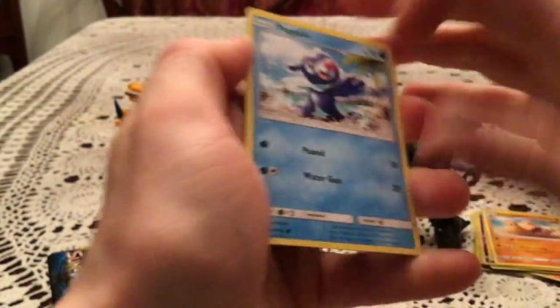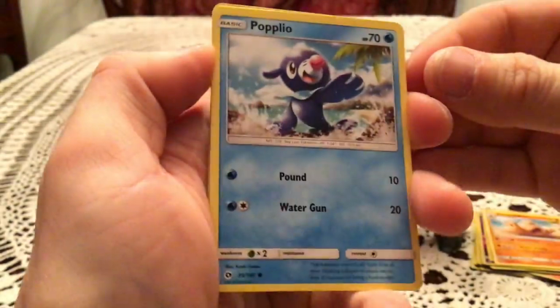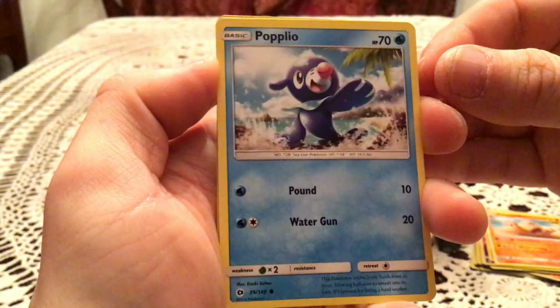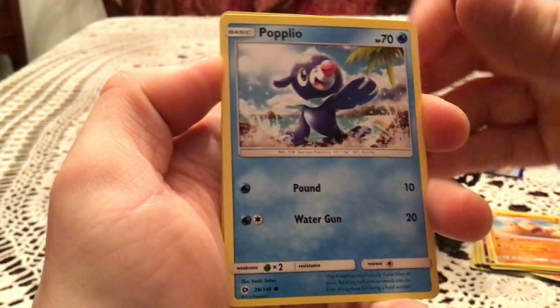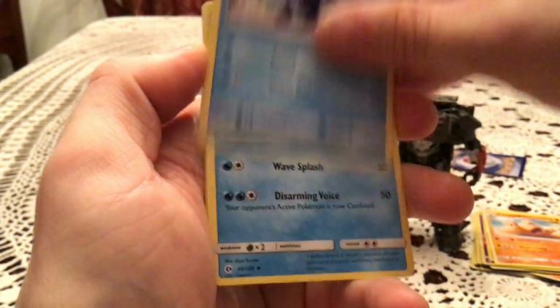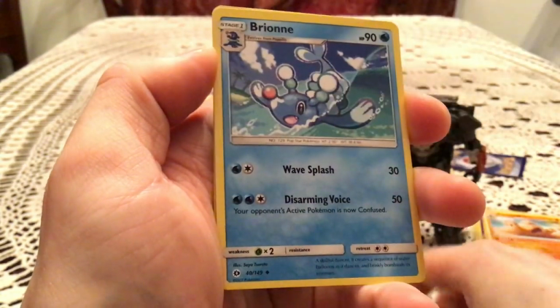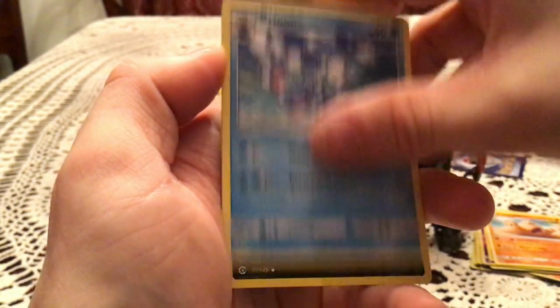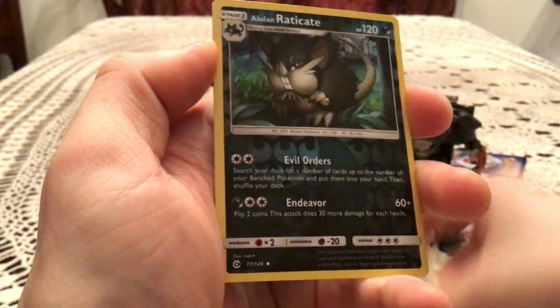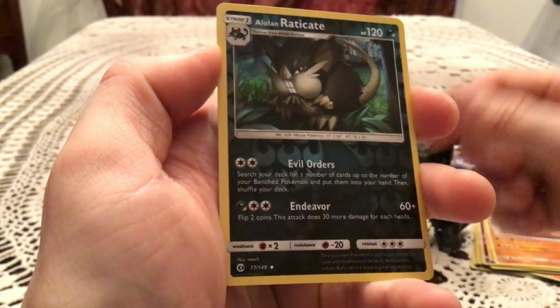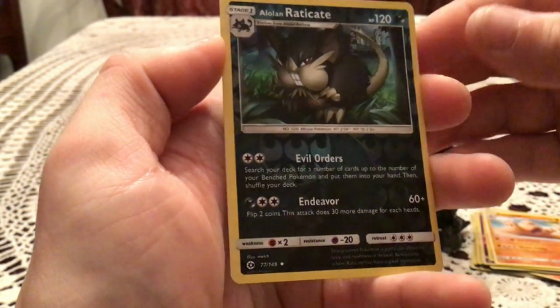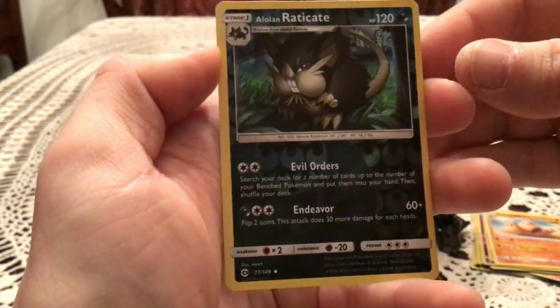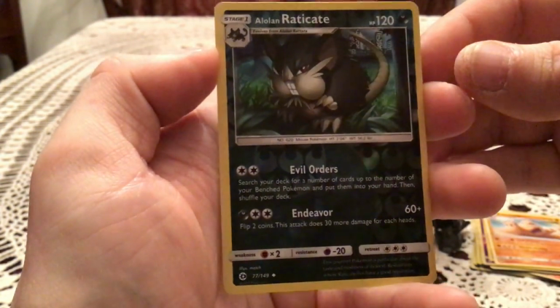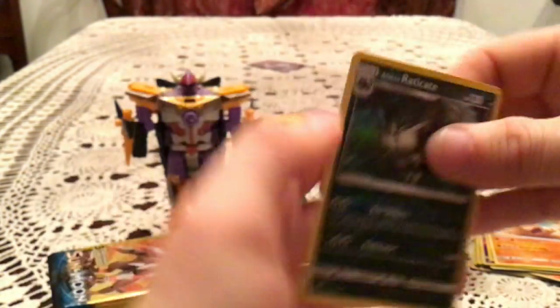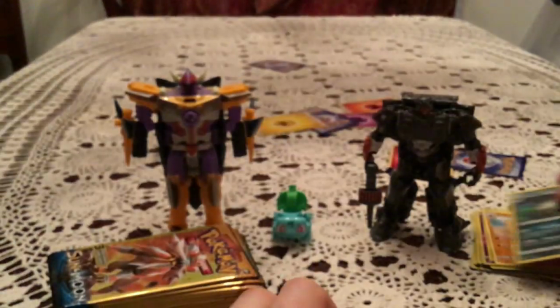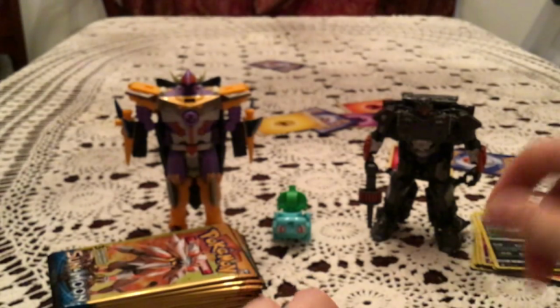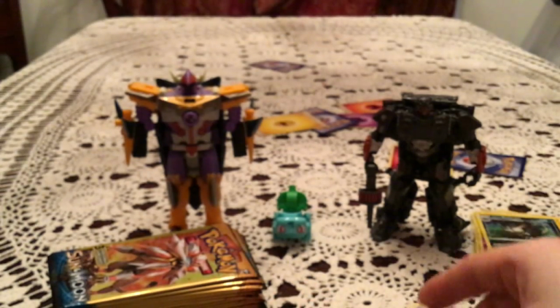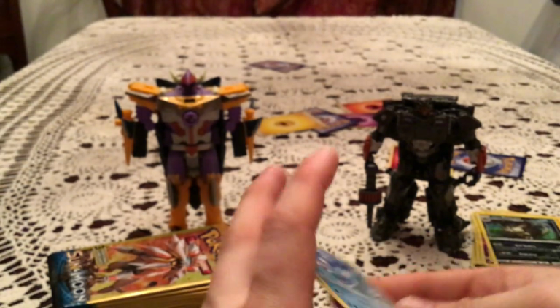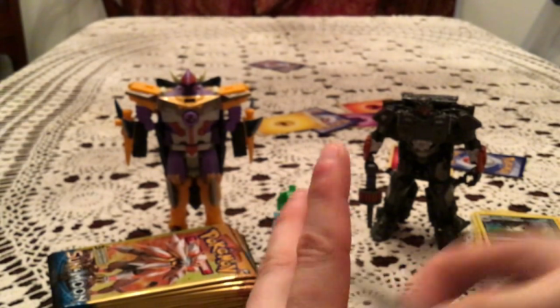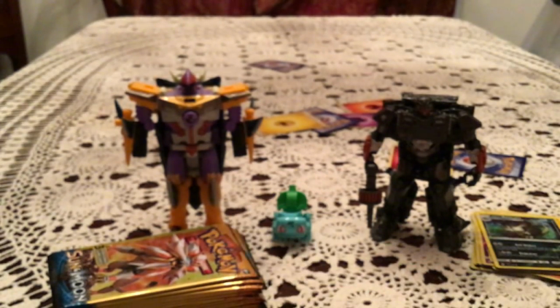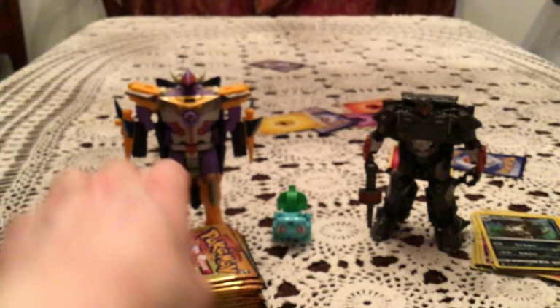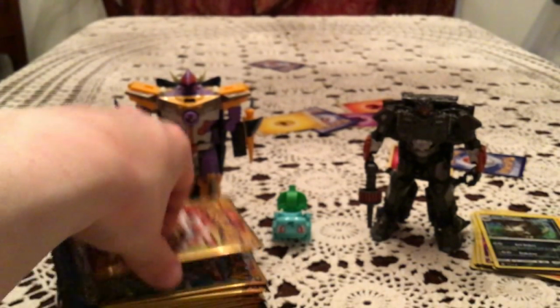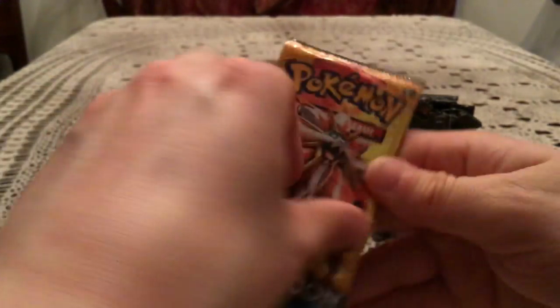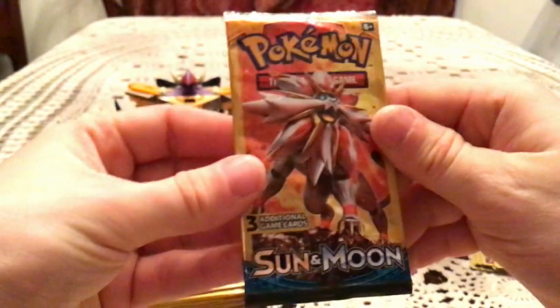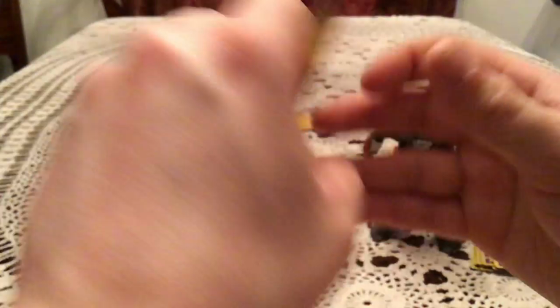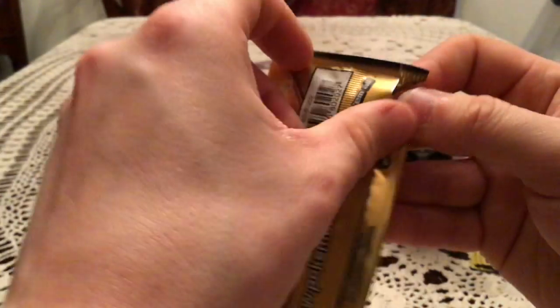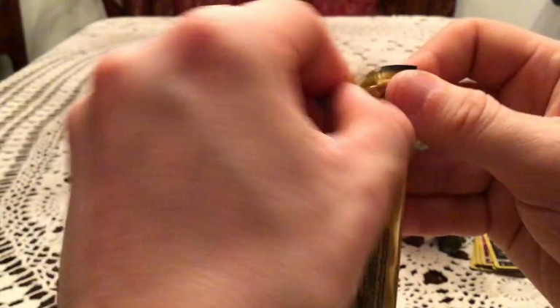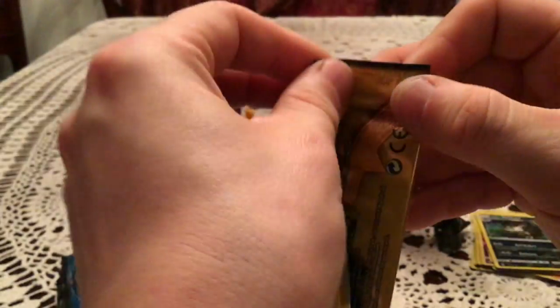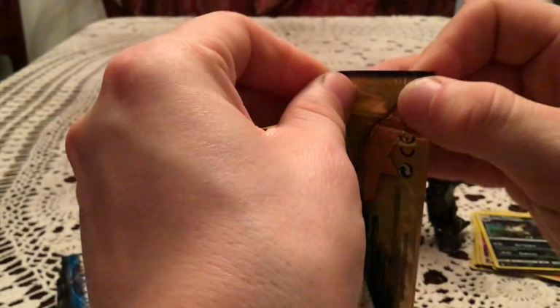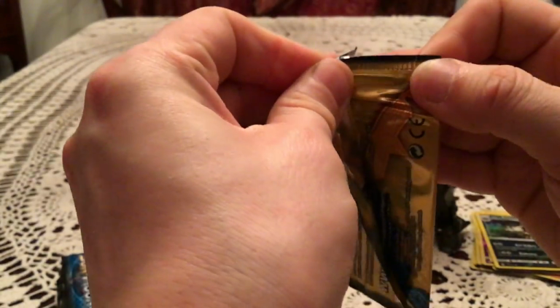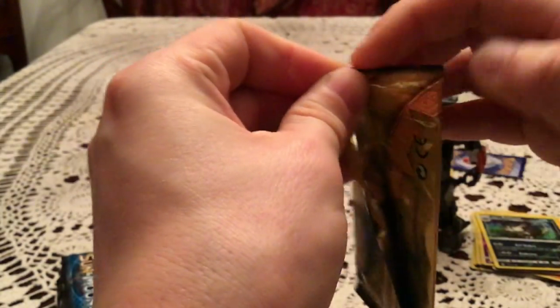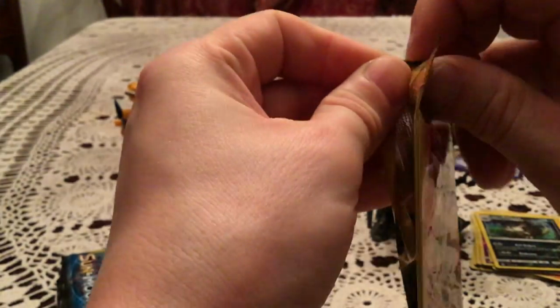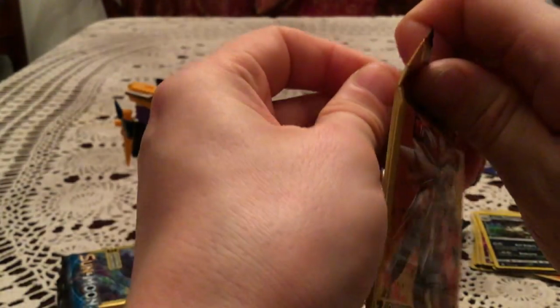We have a Popplio, Brion, and another Alolan Raticate Reverse Holo — second duplicate of that one in this opening. So now we have two Hariyamas and two Alolan Raticates as duplicates.